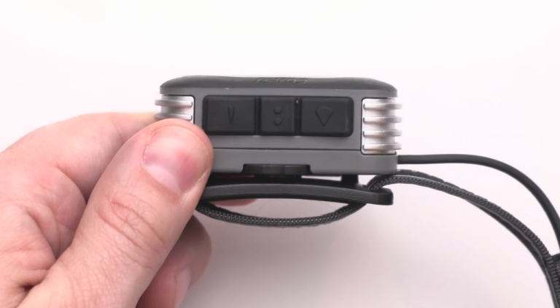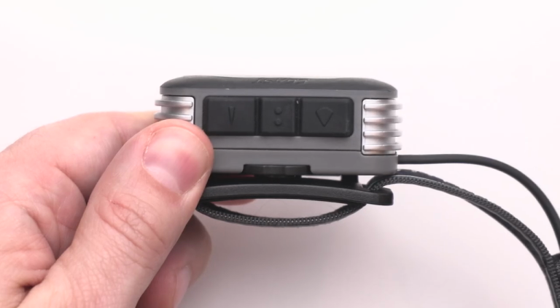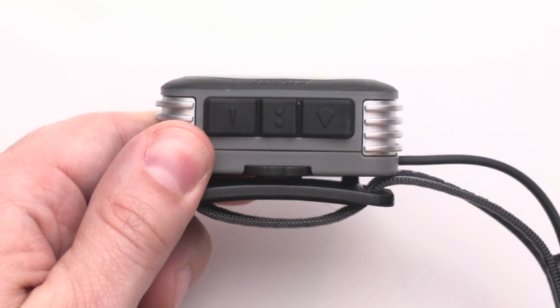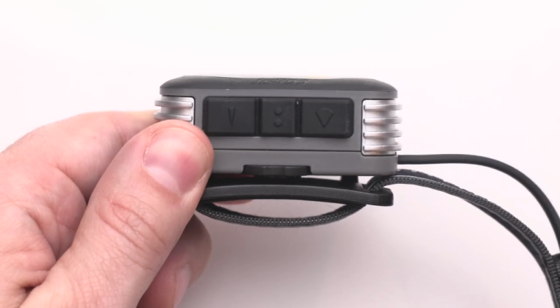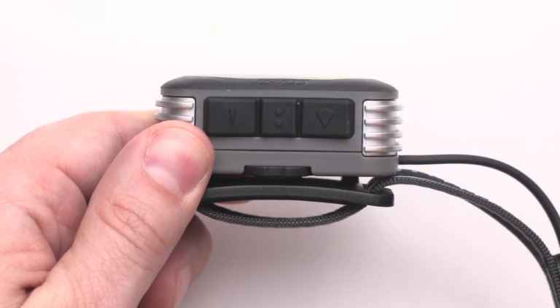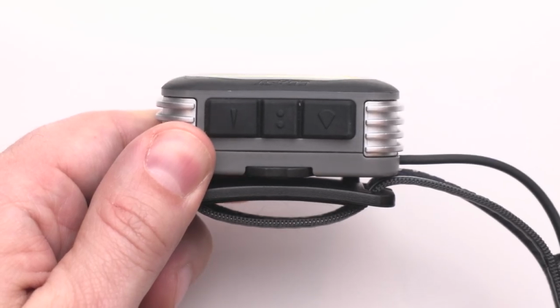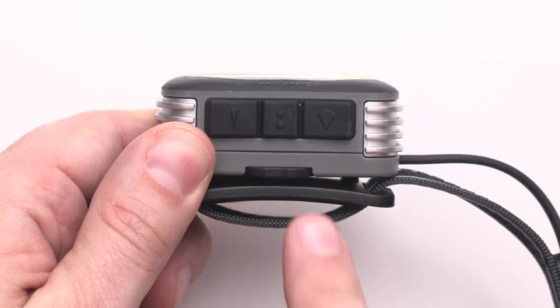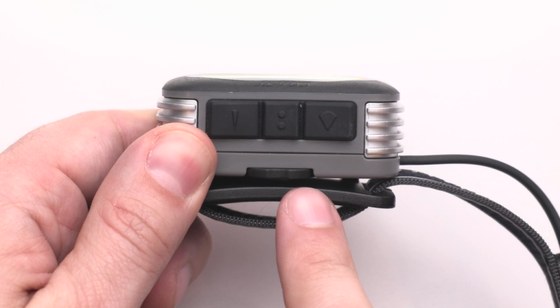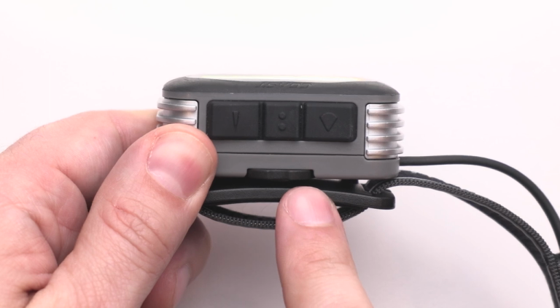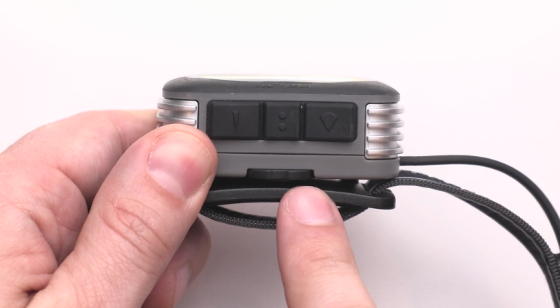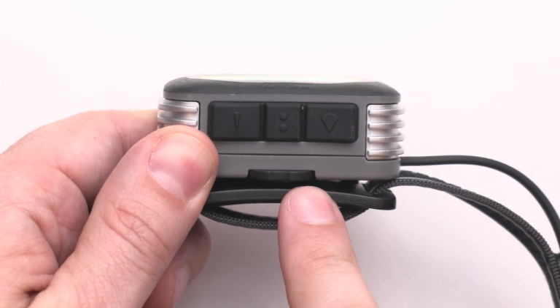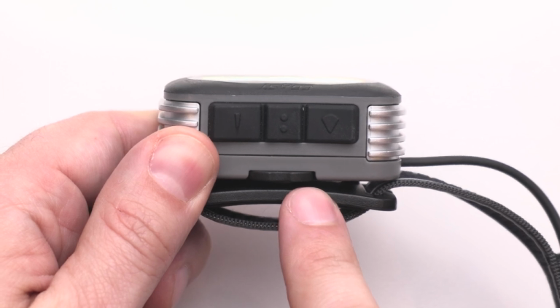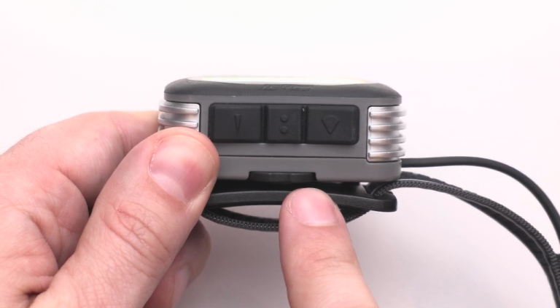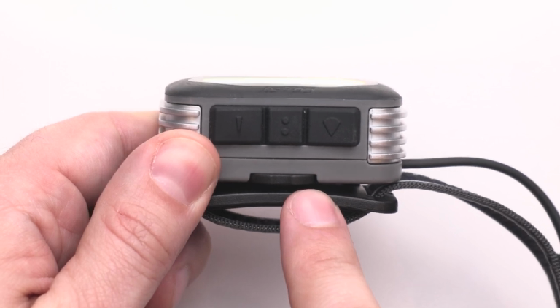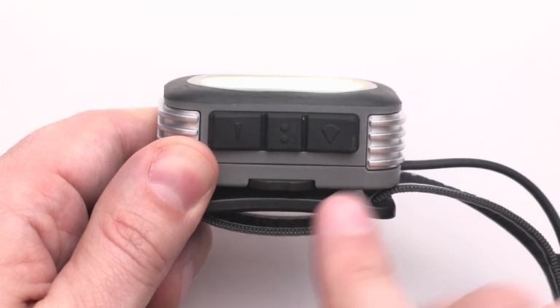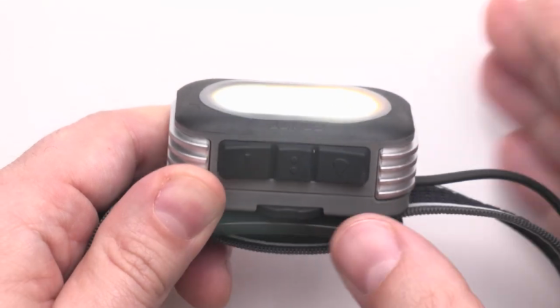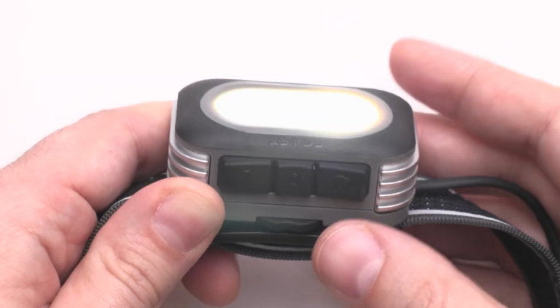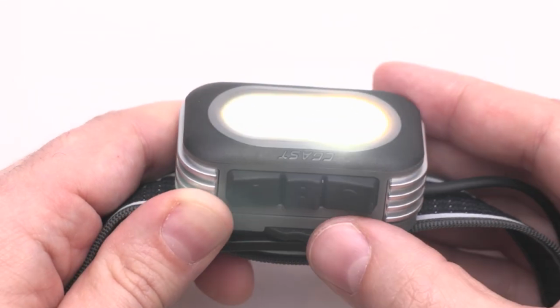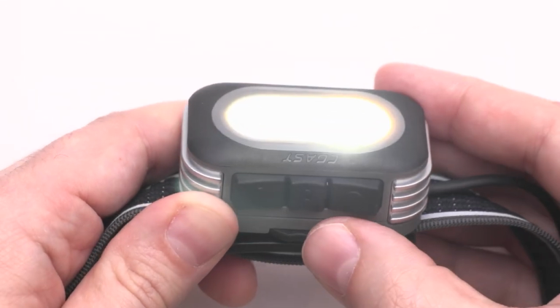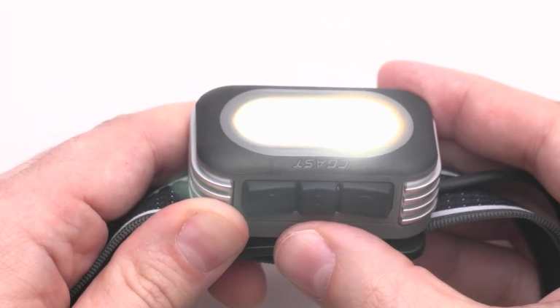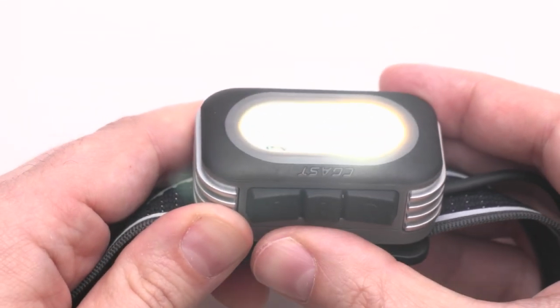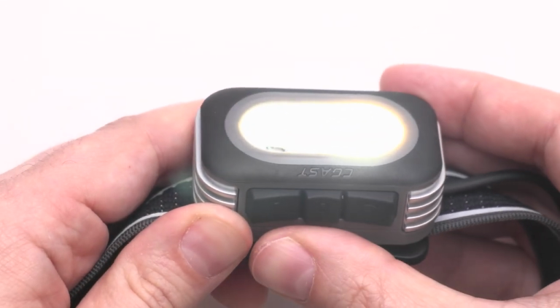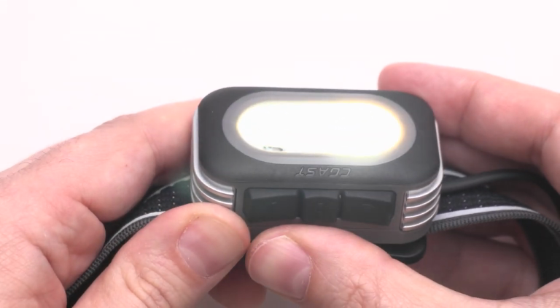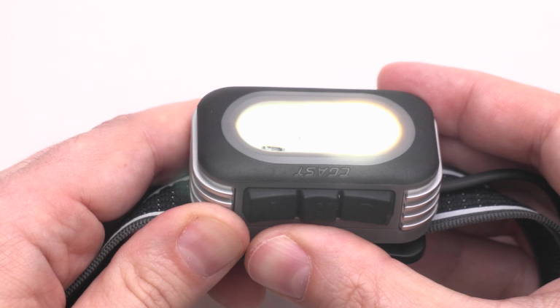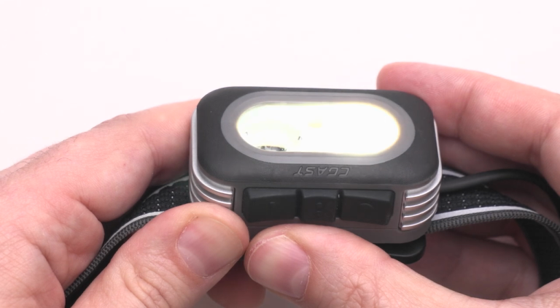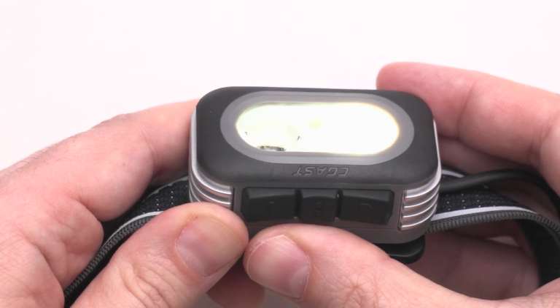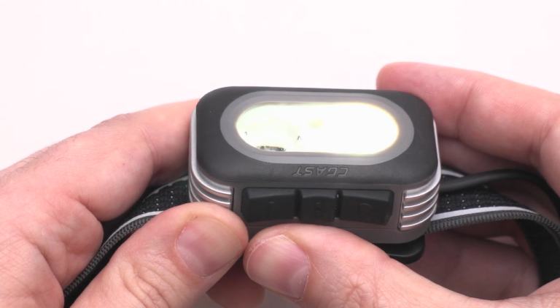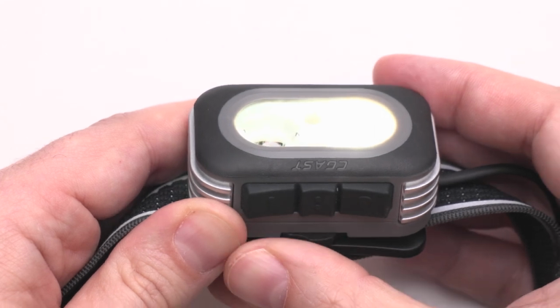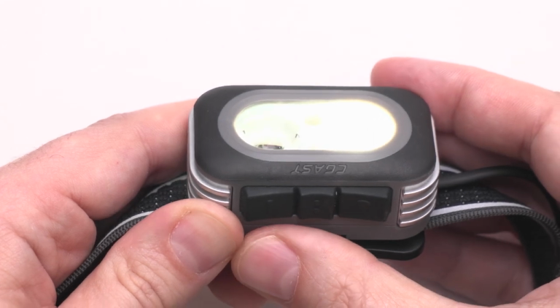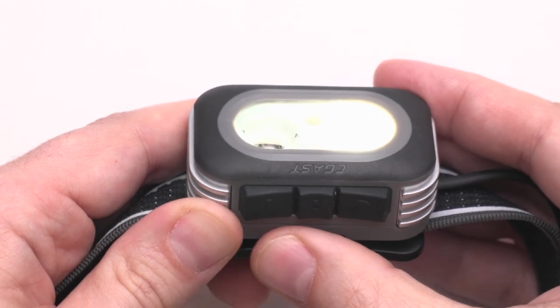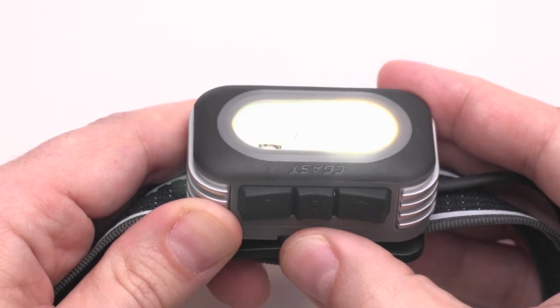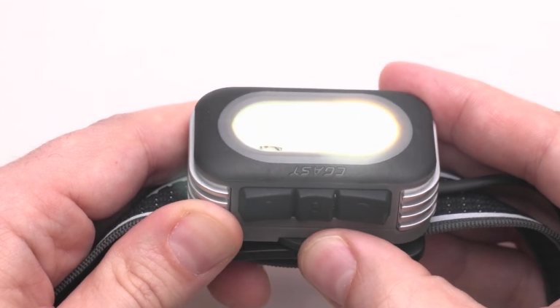Easily adjust the intensity of the flood and spot beams by using the variable light control wheel. While wearing the headlamp, rotate the light control wheel to the left to dim and to the right to increase the brightness.